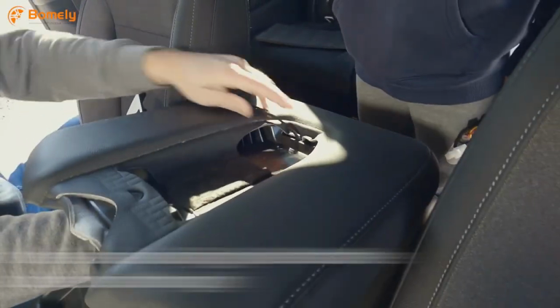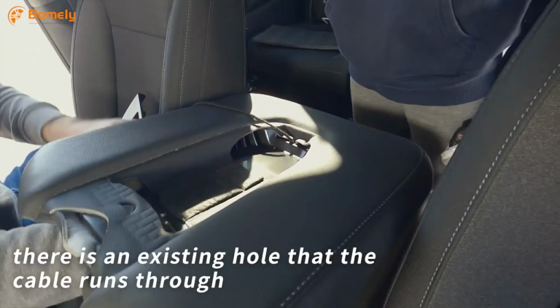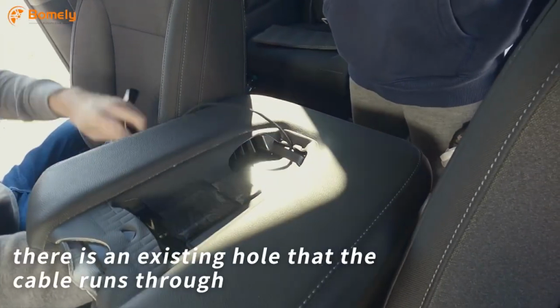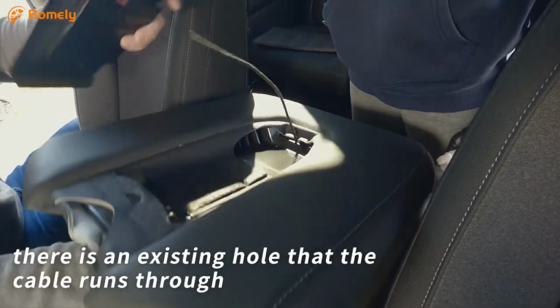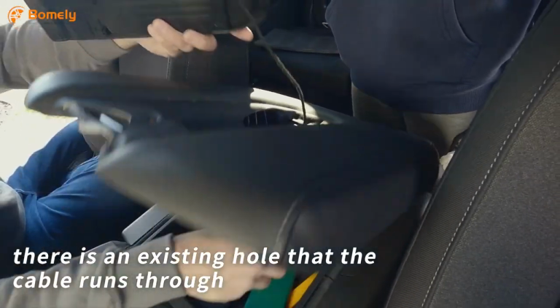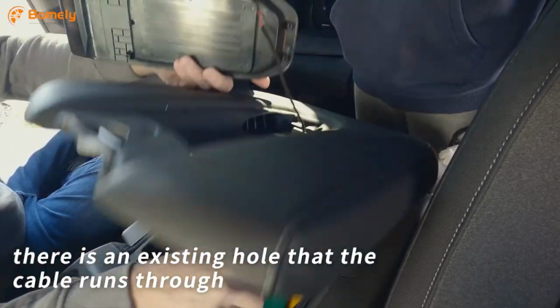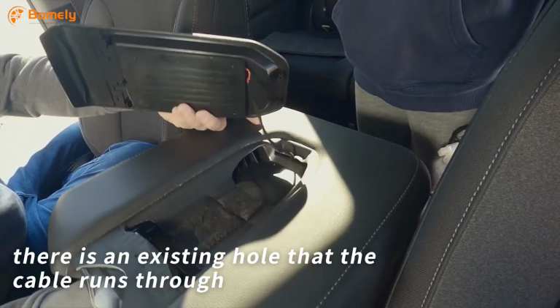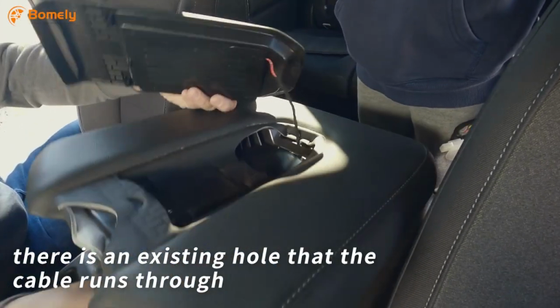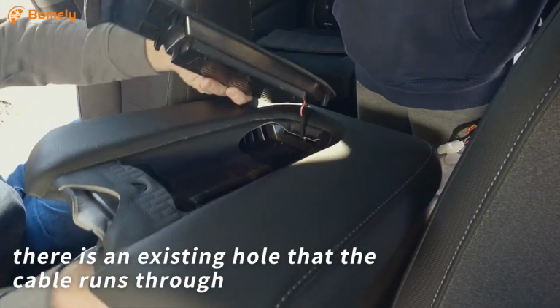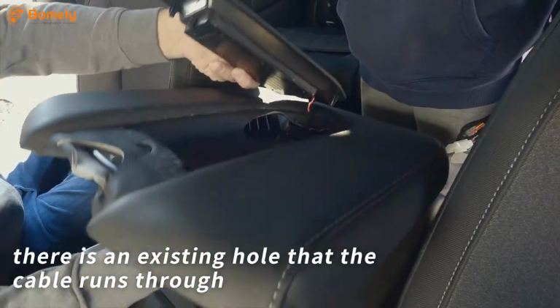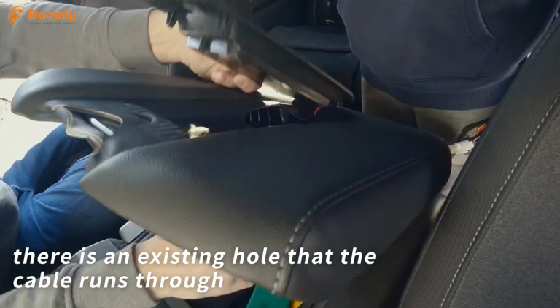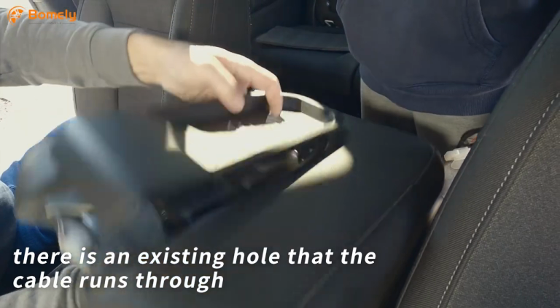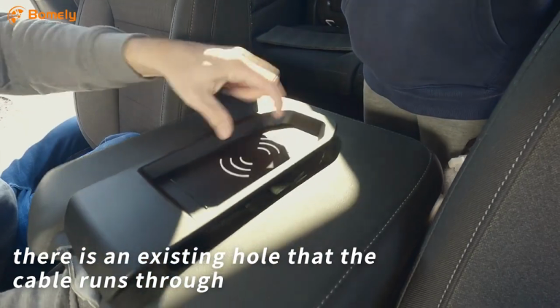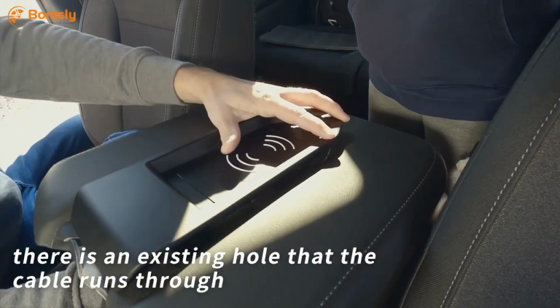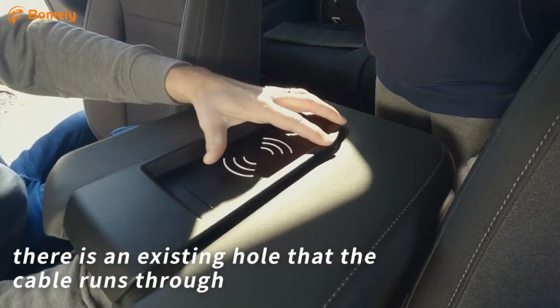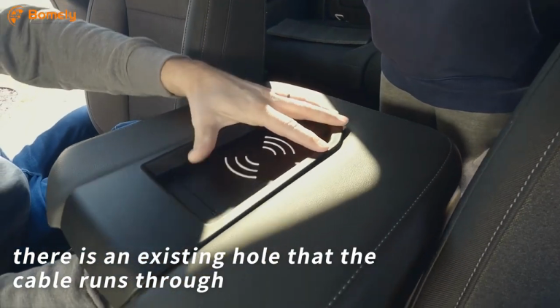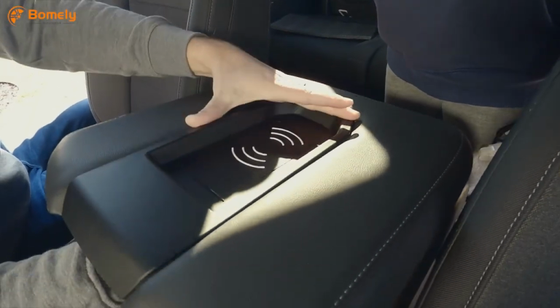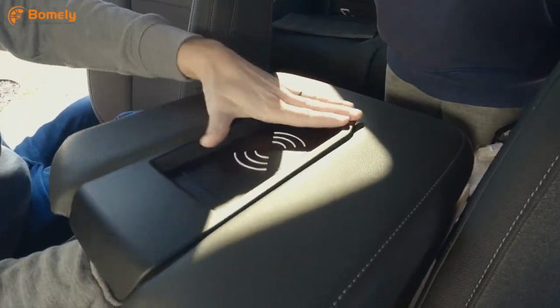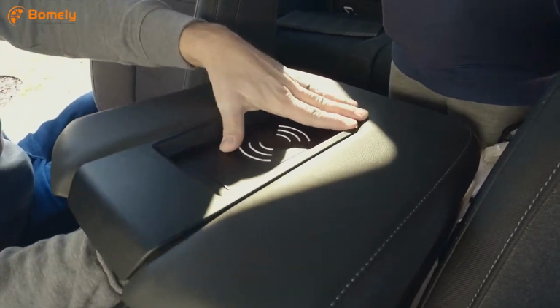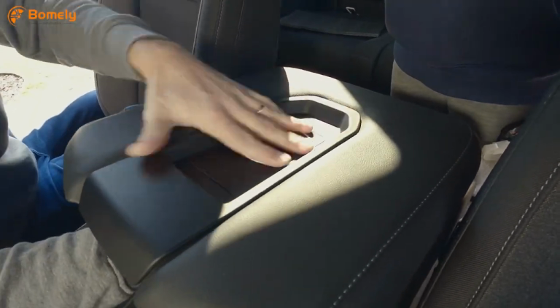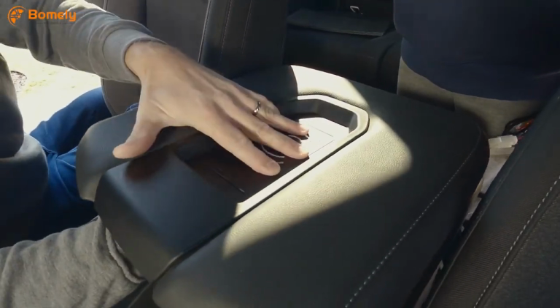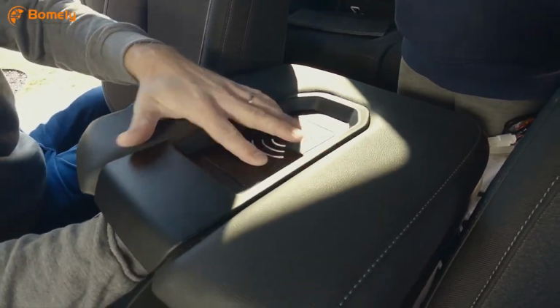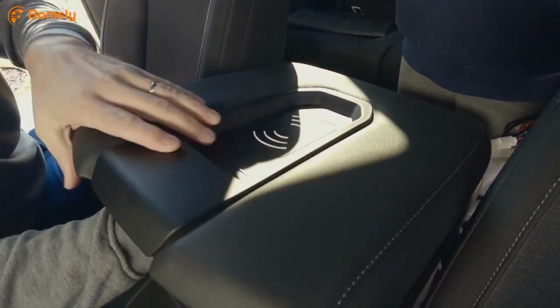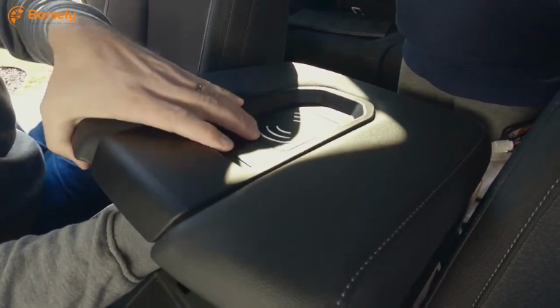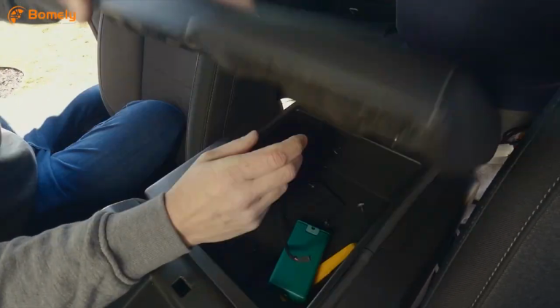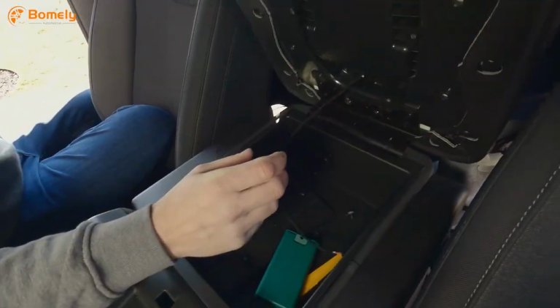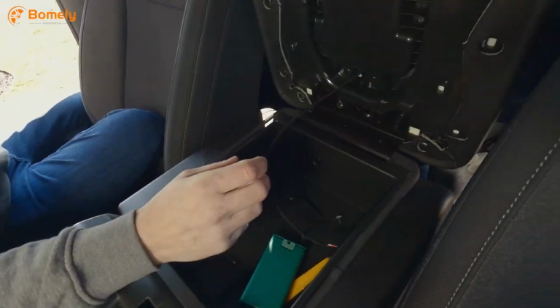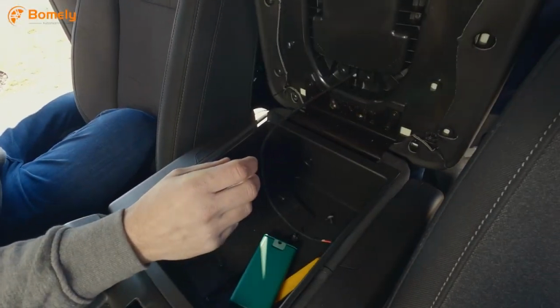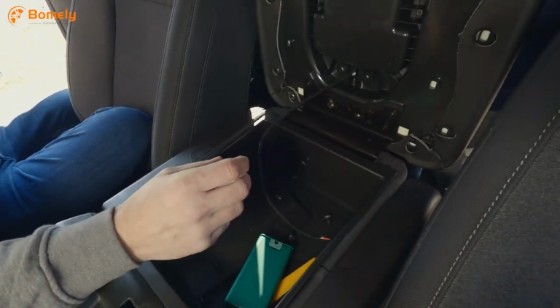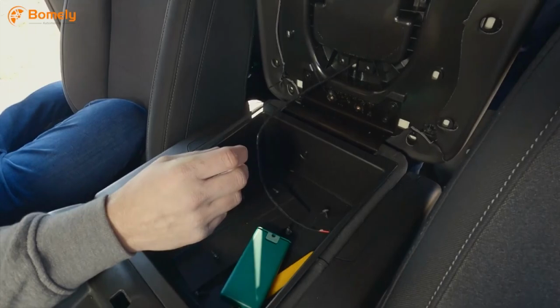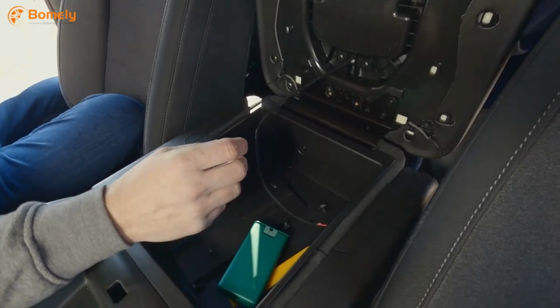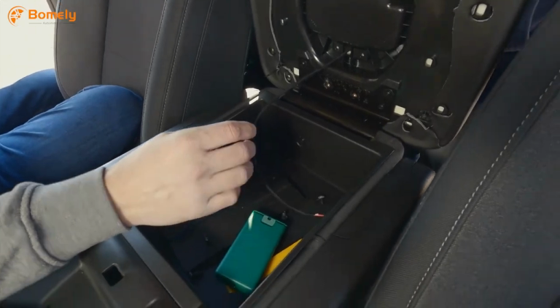There is an existing hole that the cable runs through — no extra holes need to be drilled. Just feed the cable through and pop the charger in.